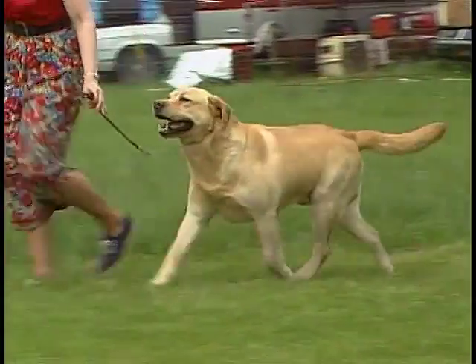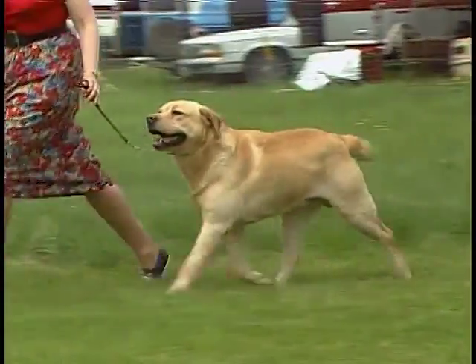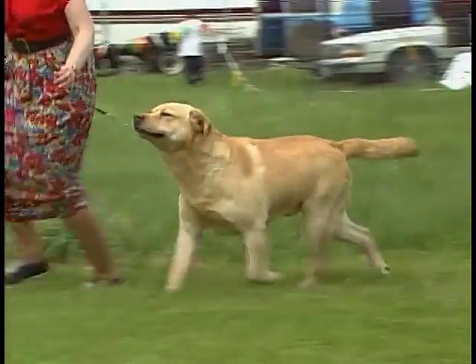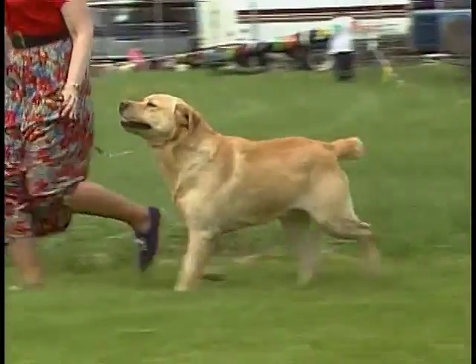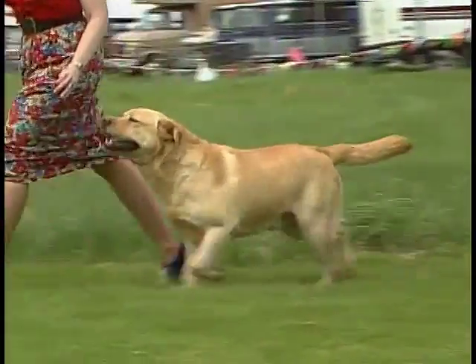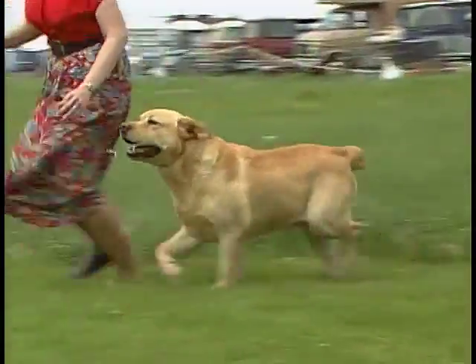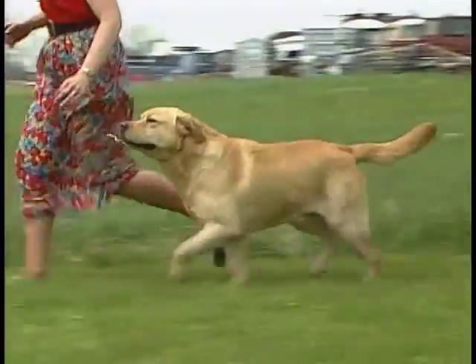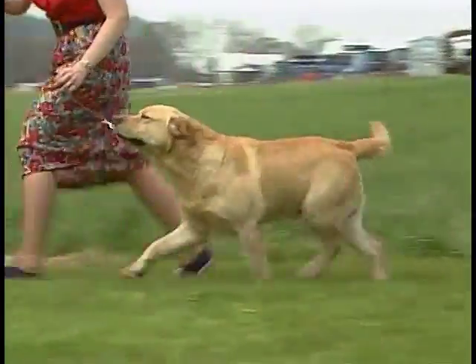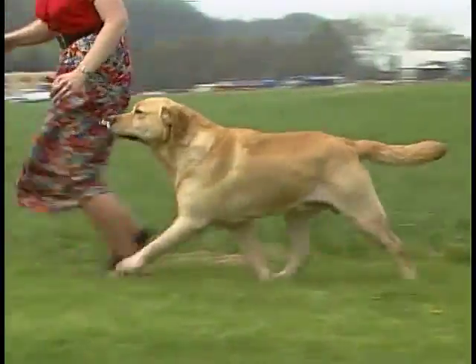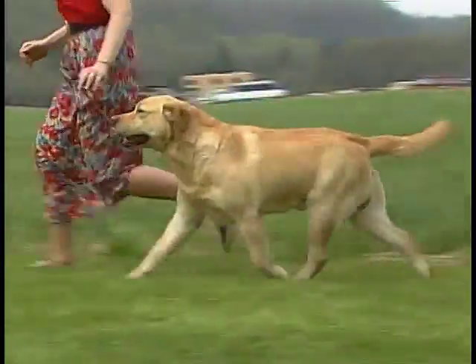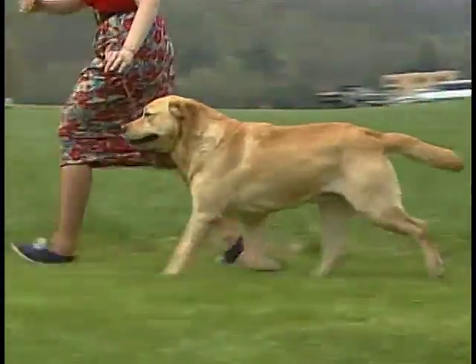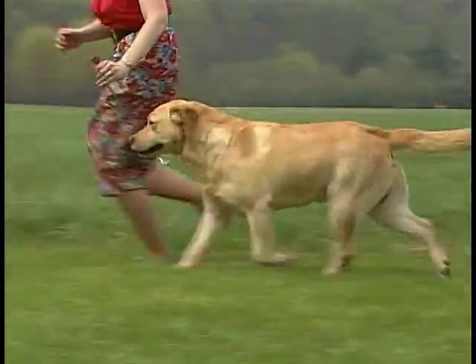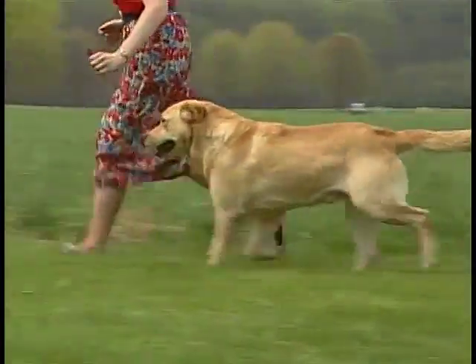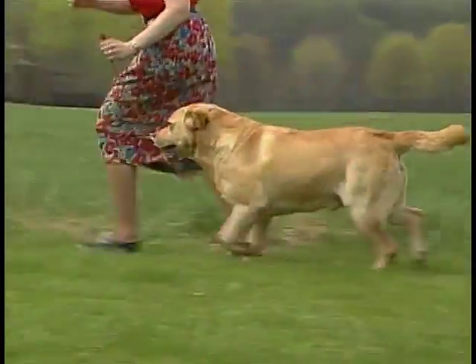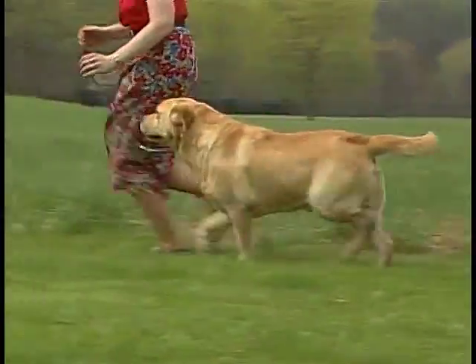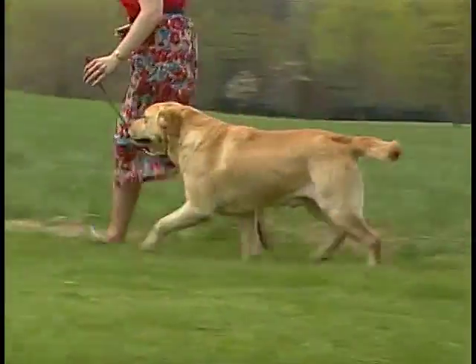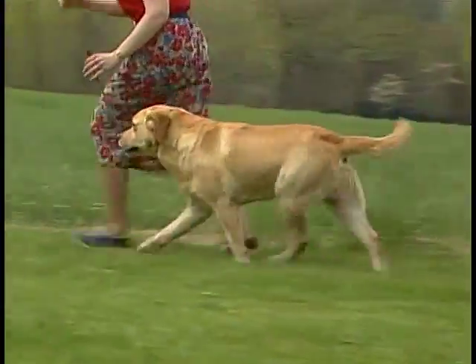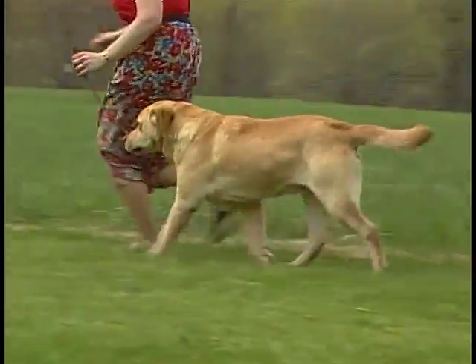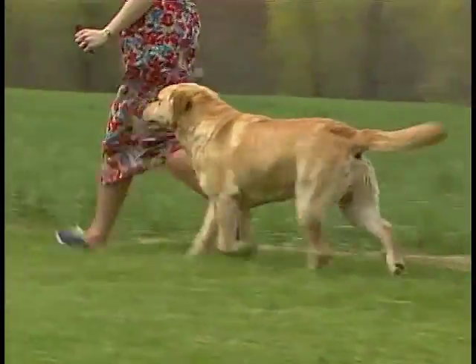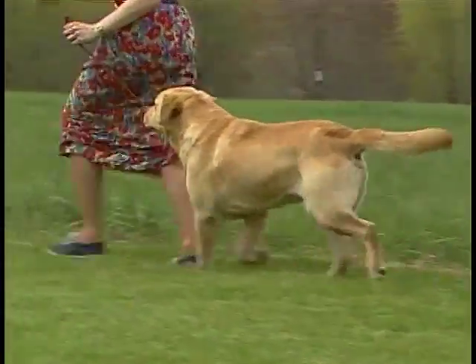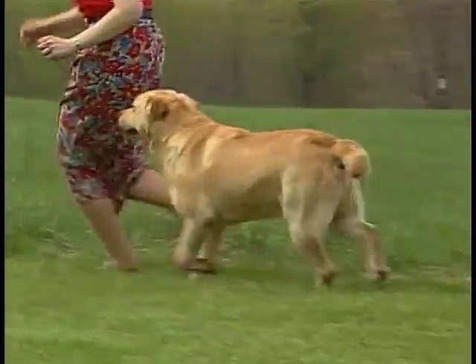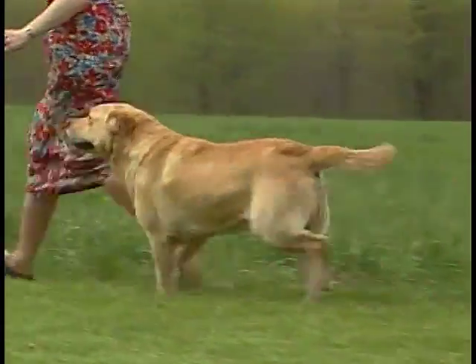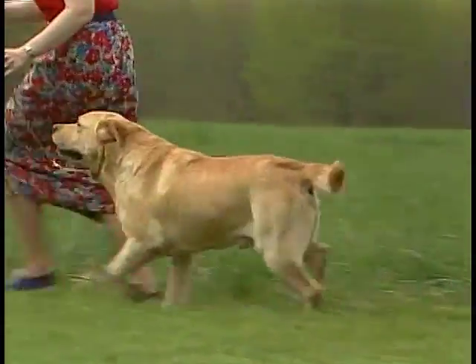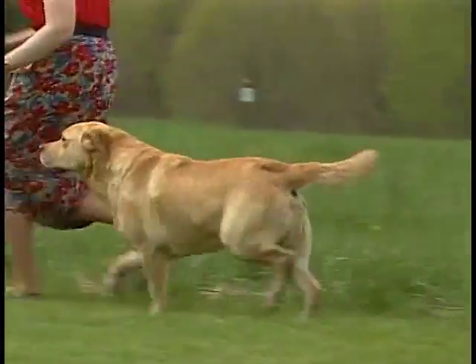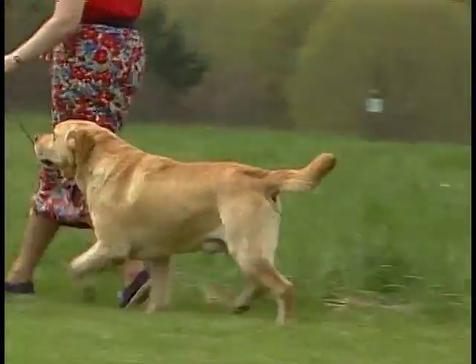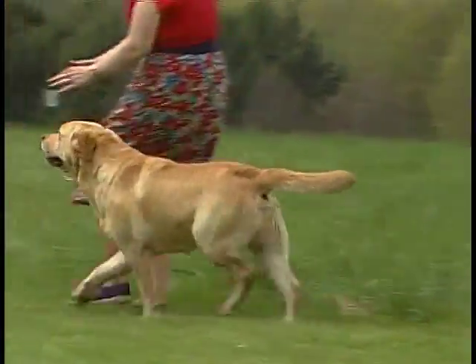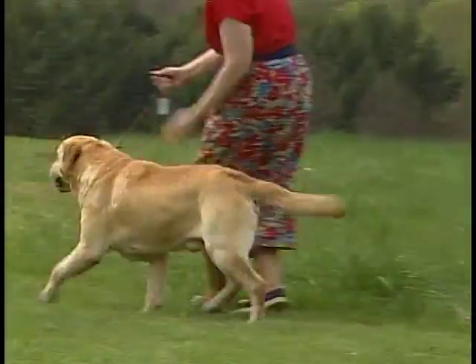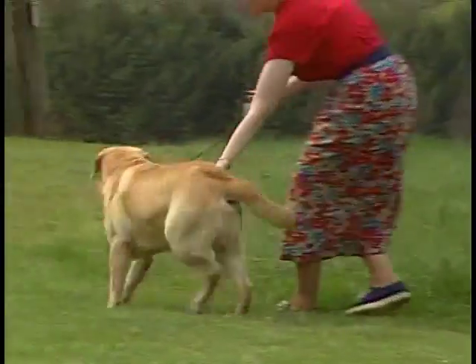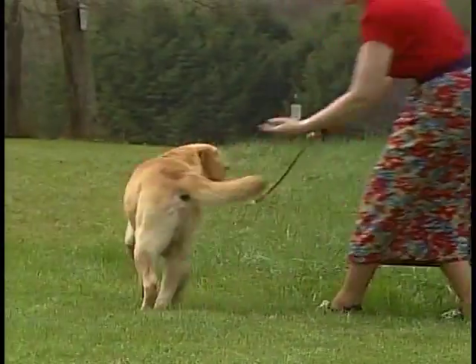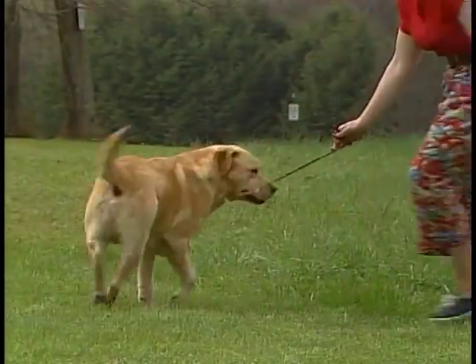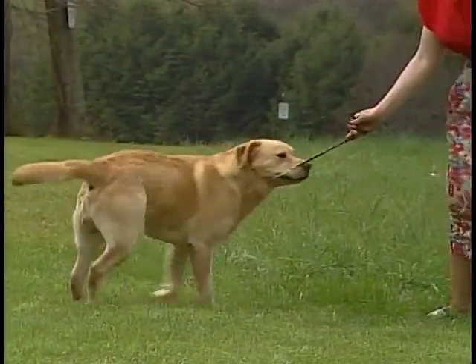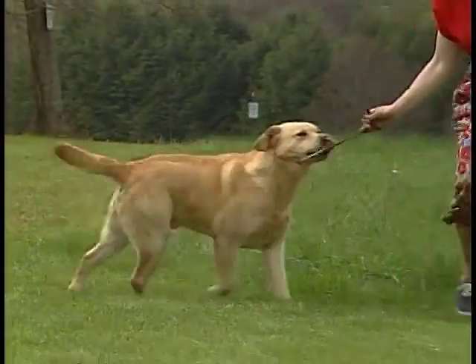Do not confuse a yellow Labrador with its longer-coated cousin, the Golden Retriever. They are two separate breeds.